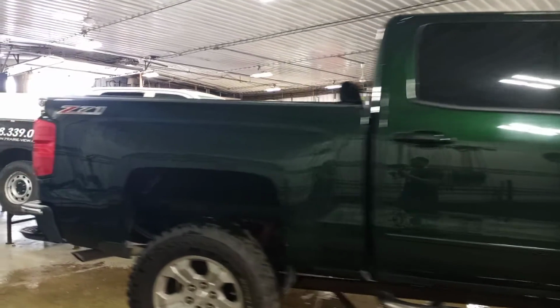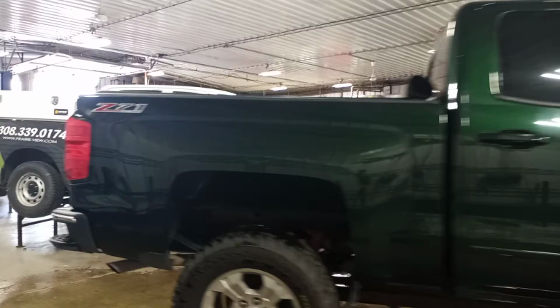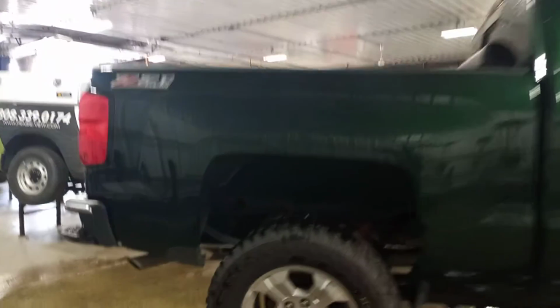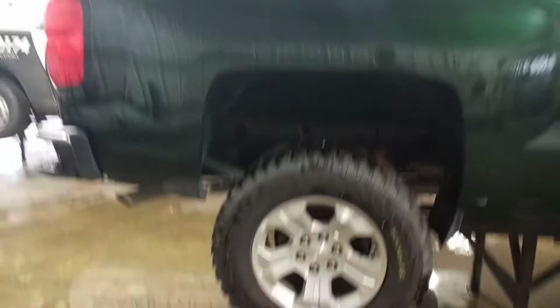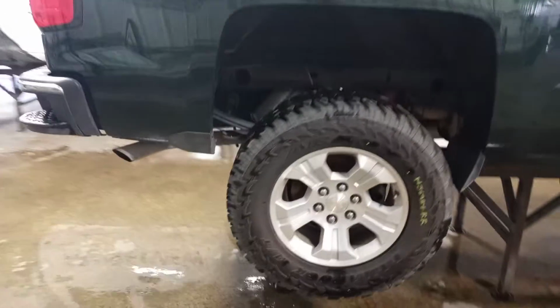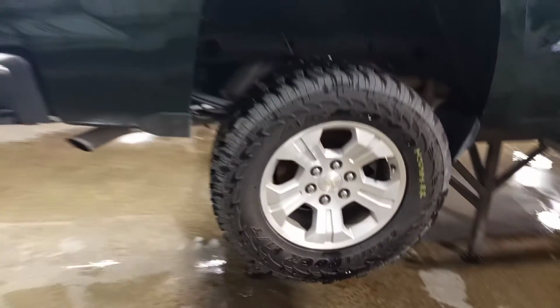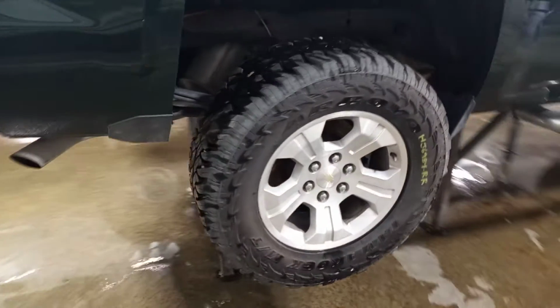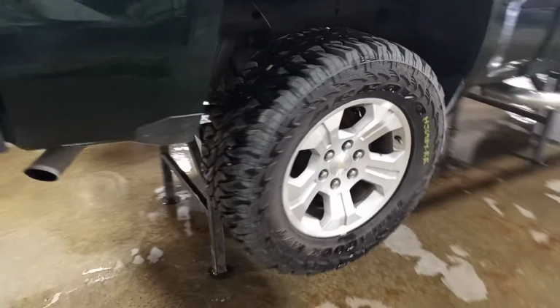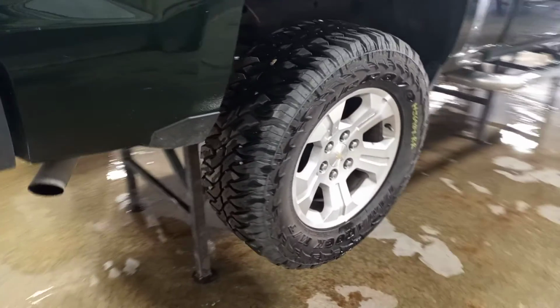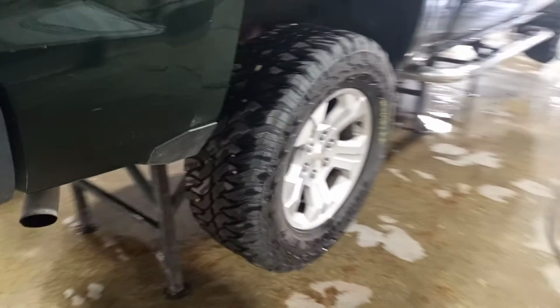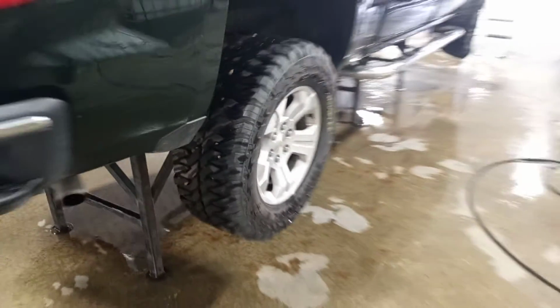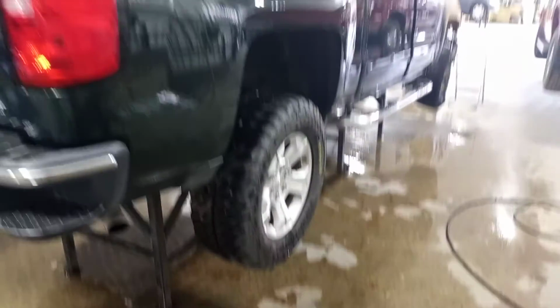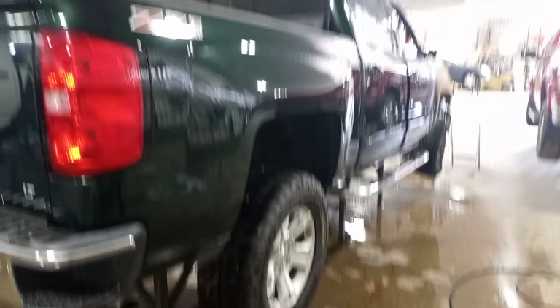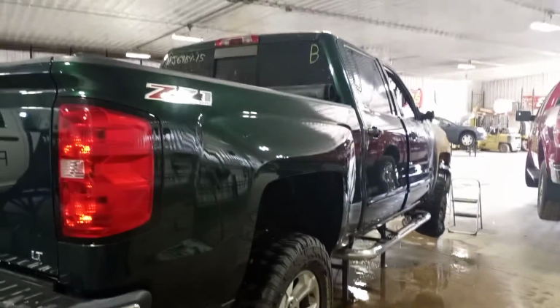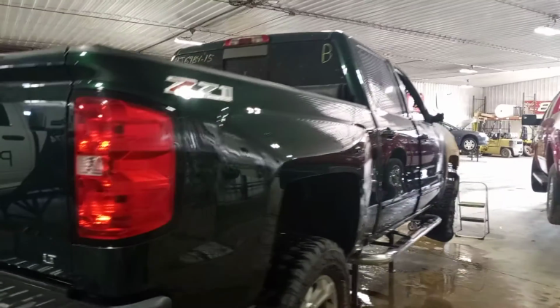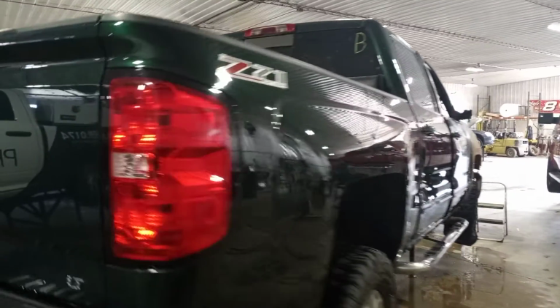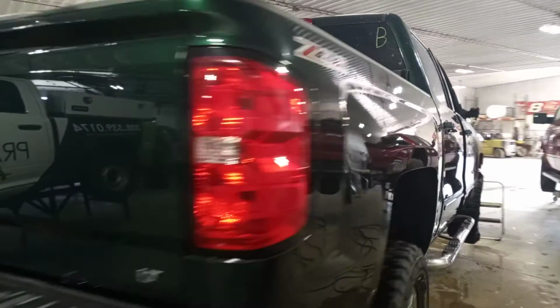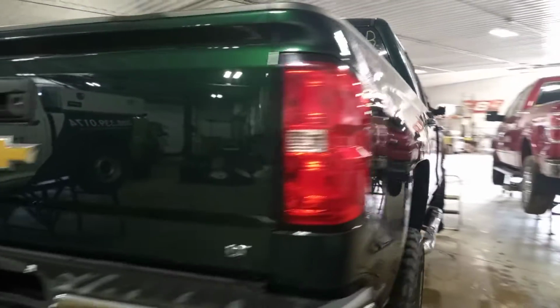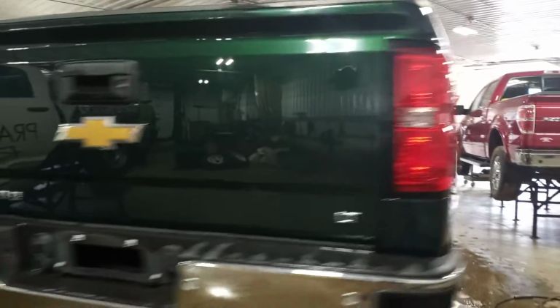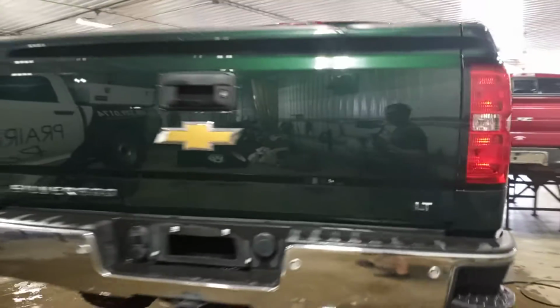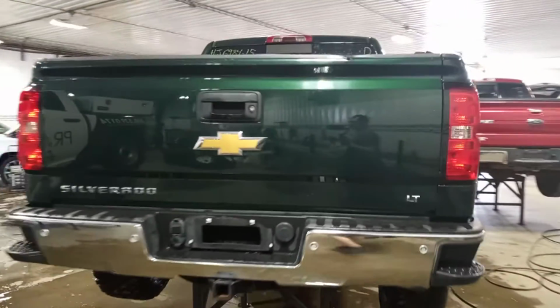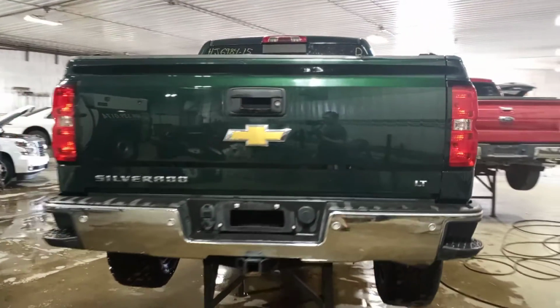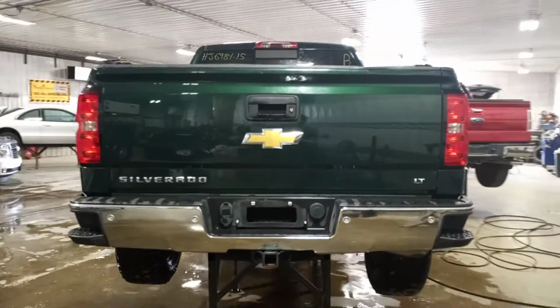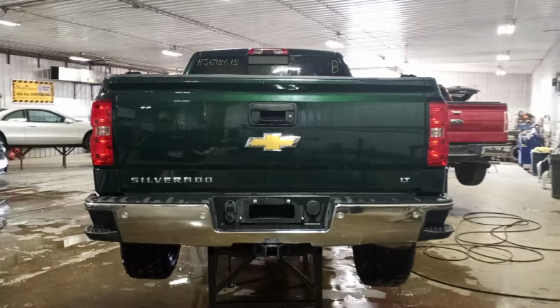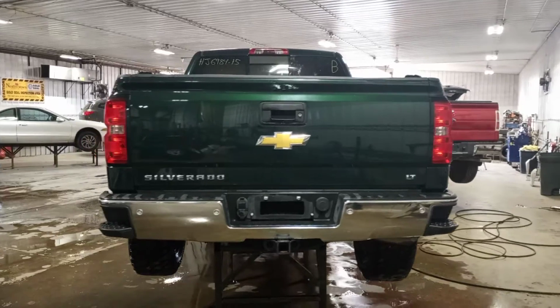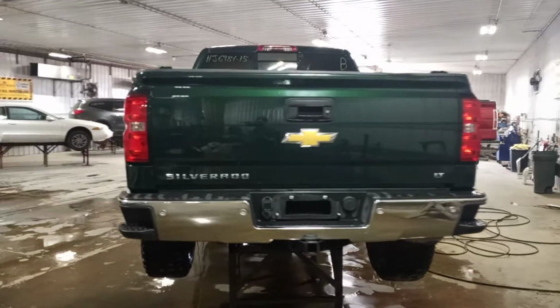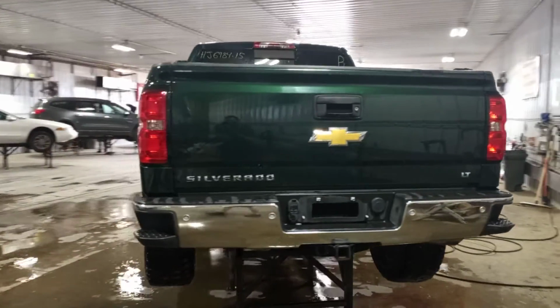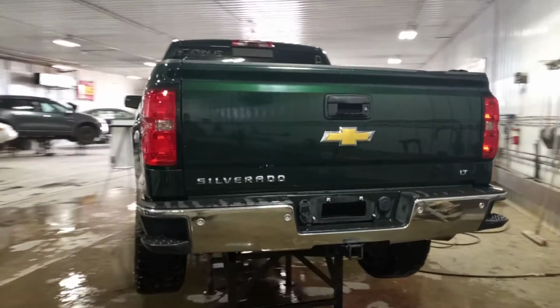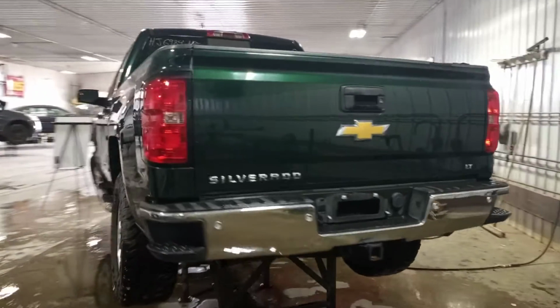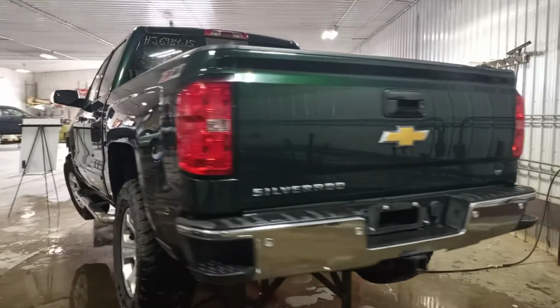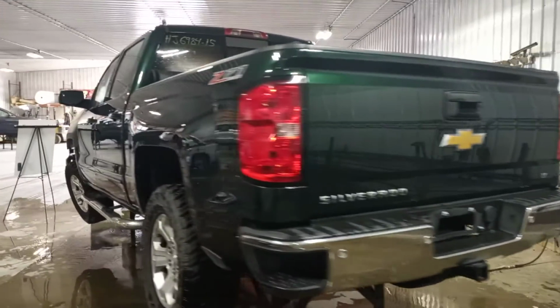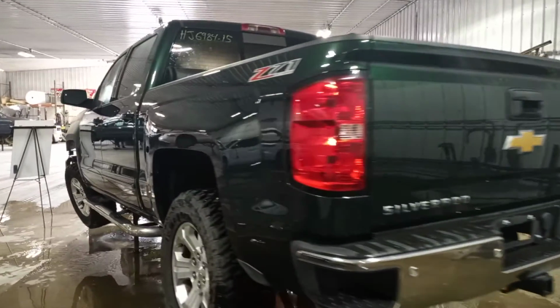A pair of really nice rear tires. Z71 package, rear view camera, rear park sensors, spray-in liner, and a liftoff box on this one.